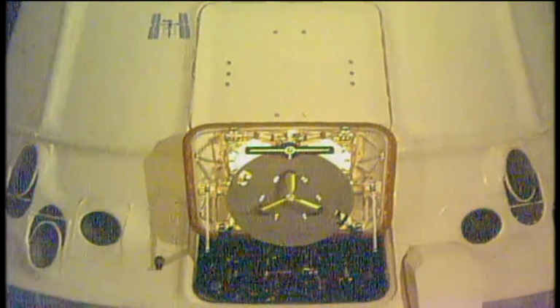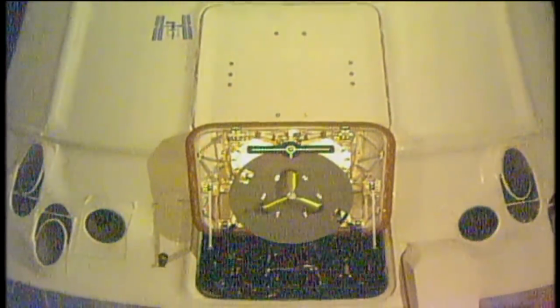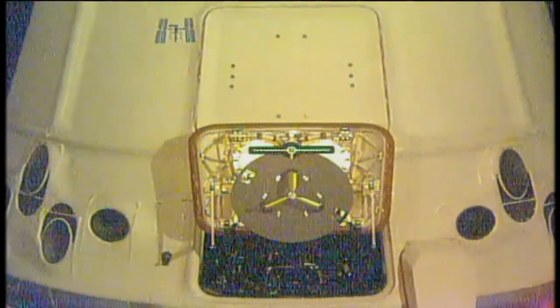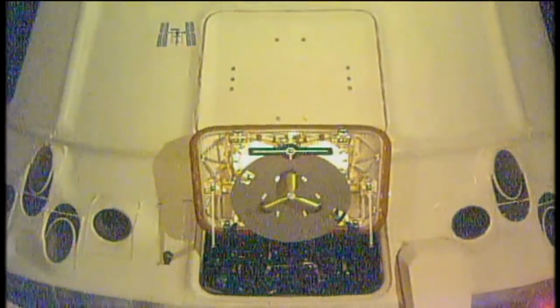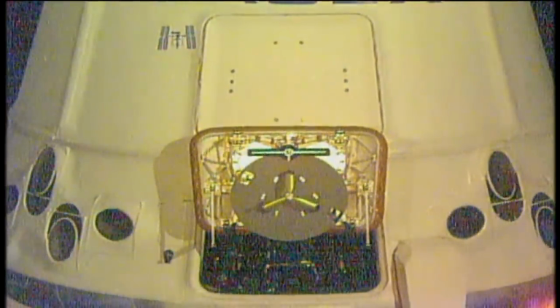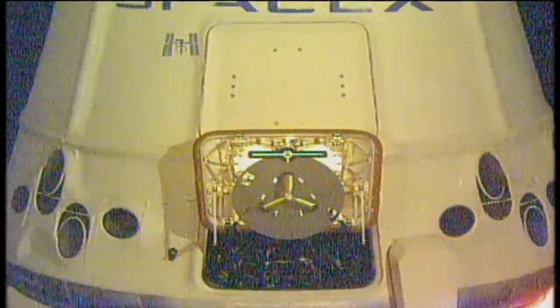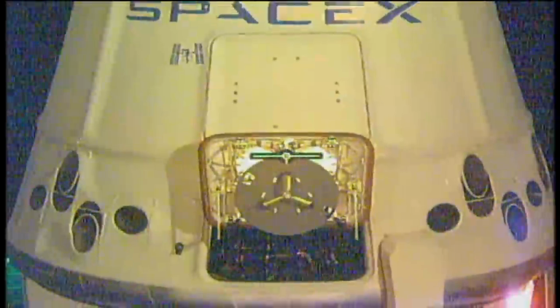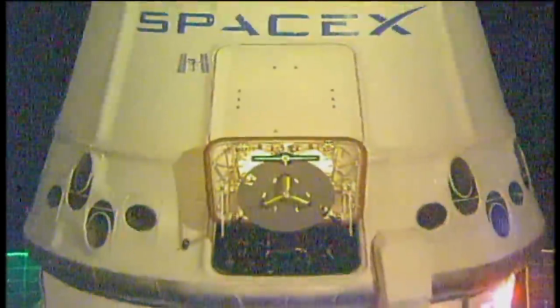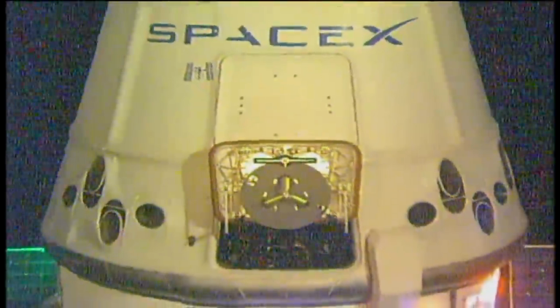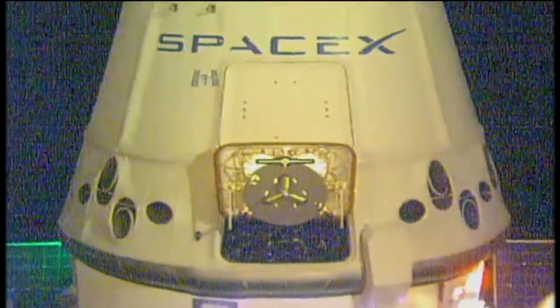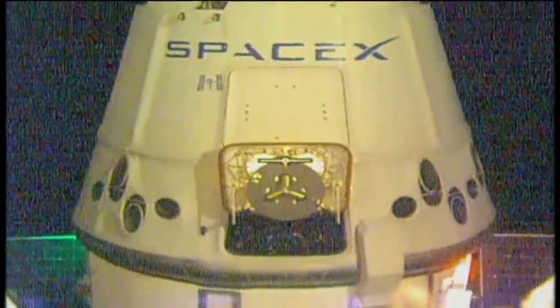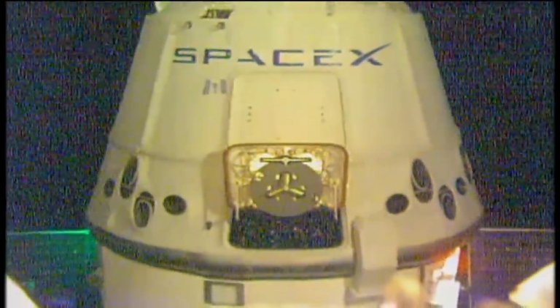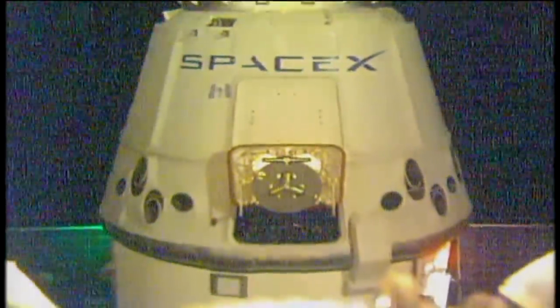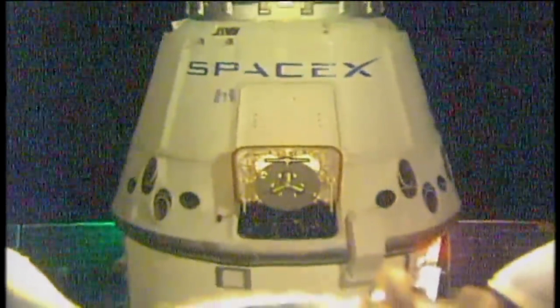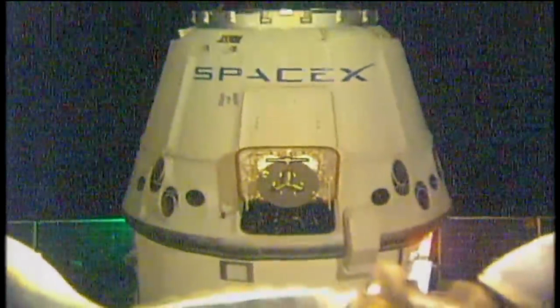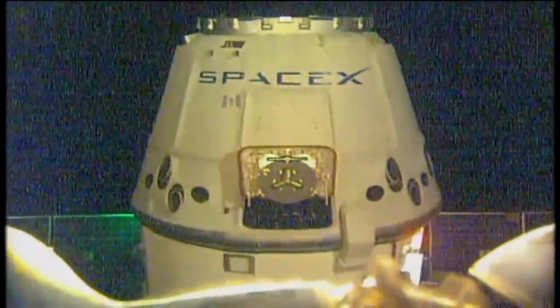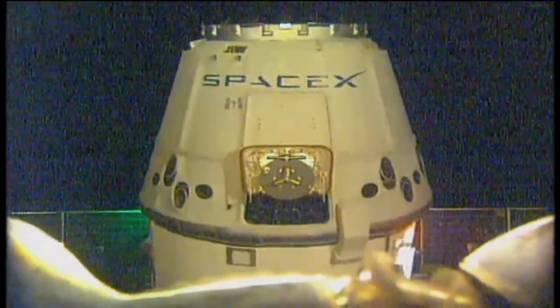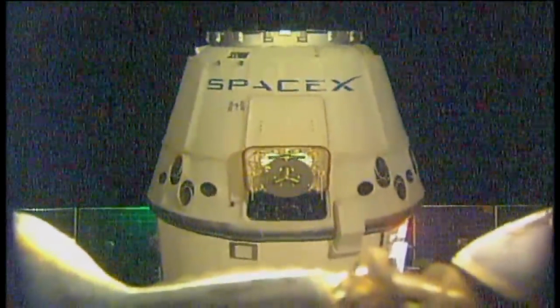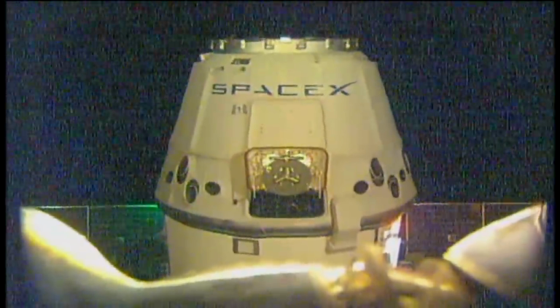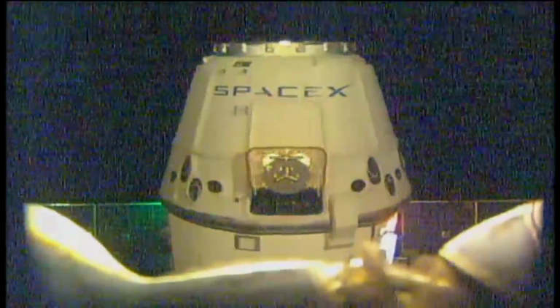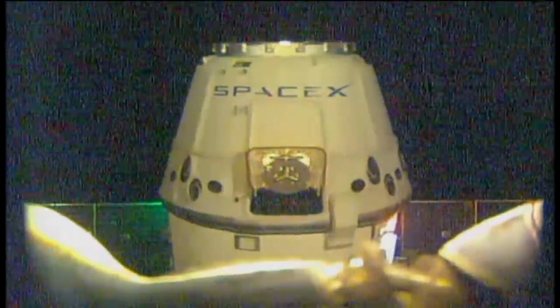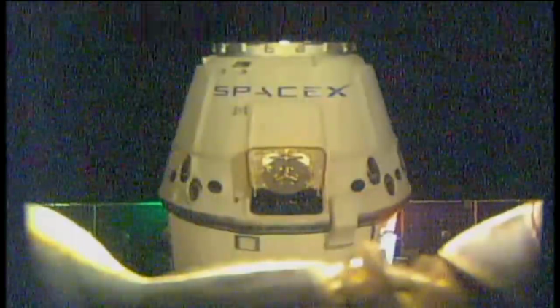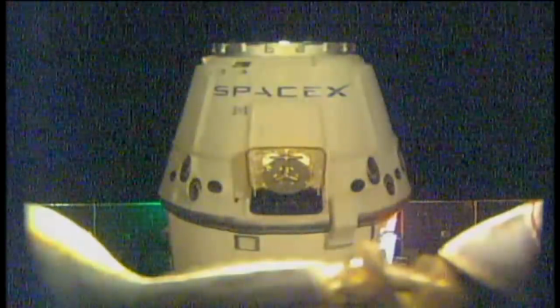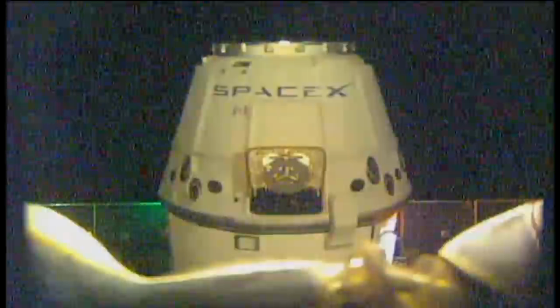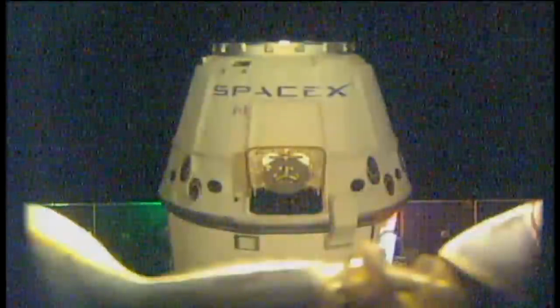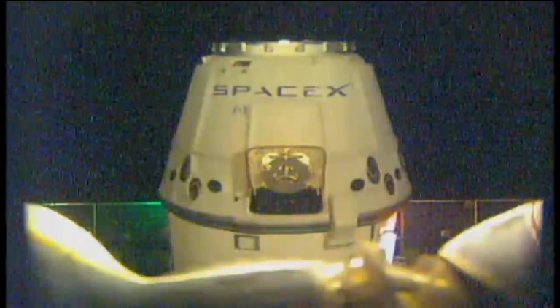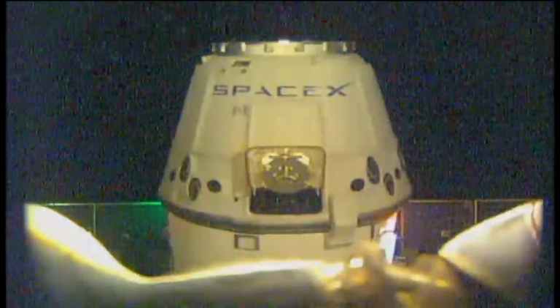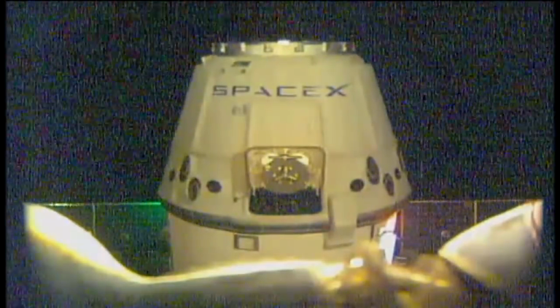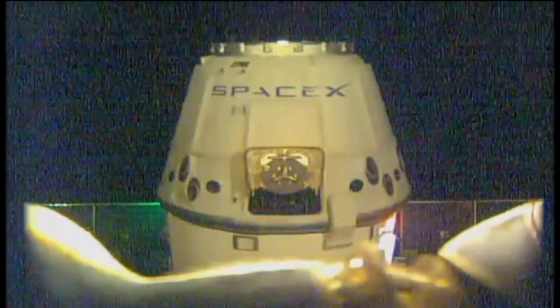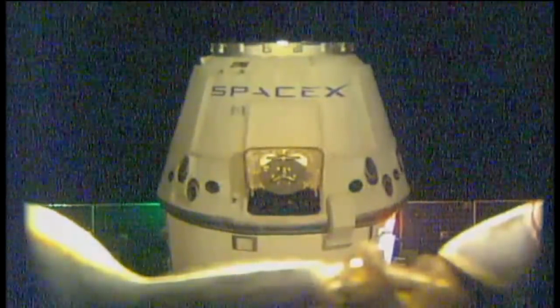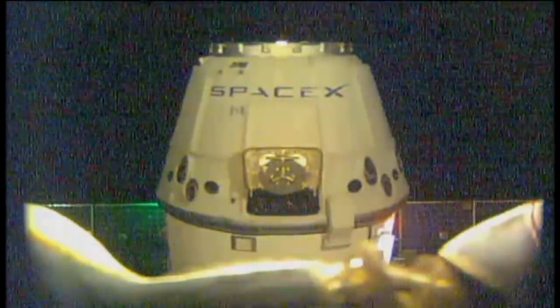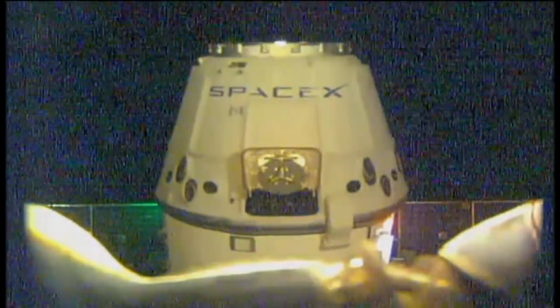Right now the crew is going through all of their final checks. Very shortly the robotic arm will start driving forward. Mark Vande Hei, the NASA astronaut, is at the controls.